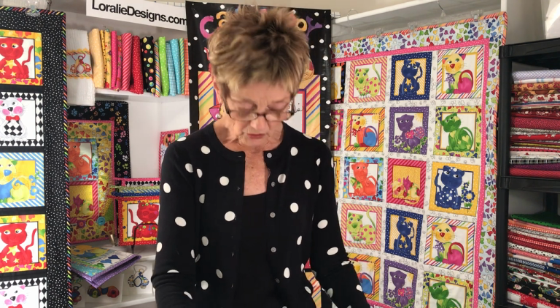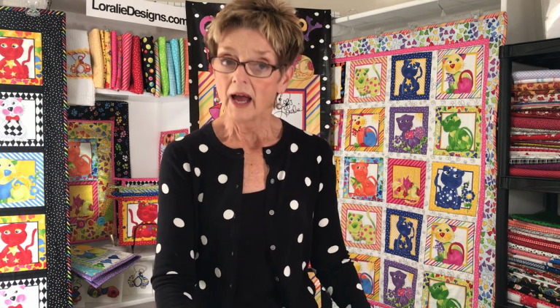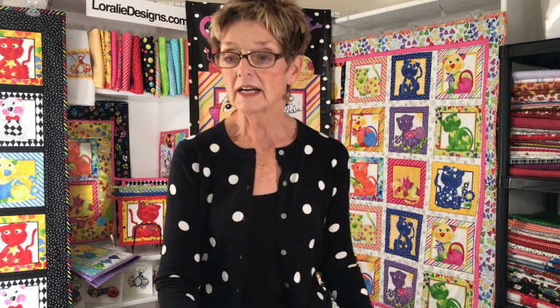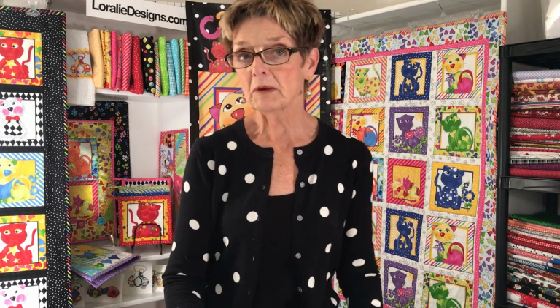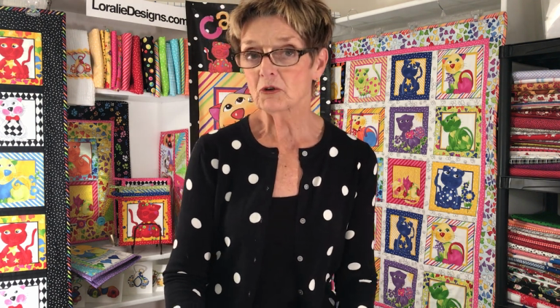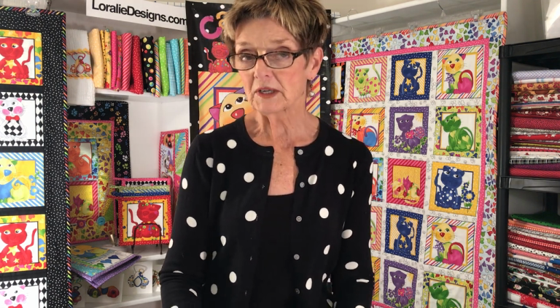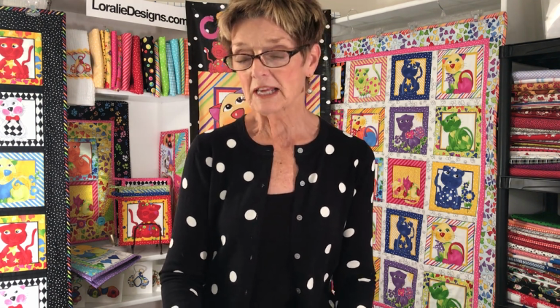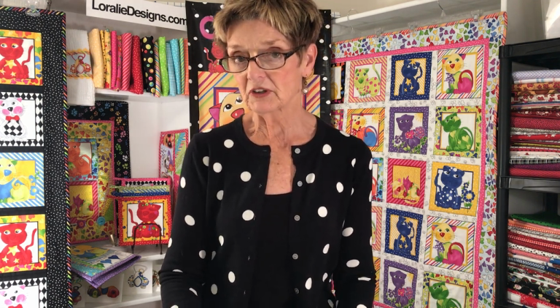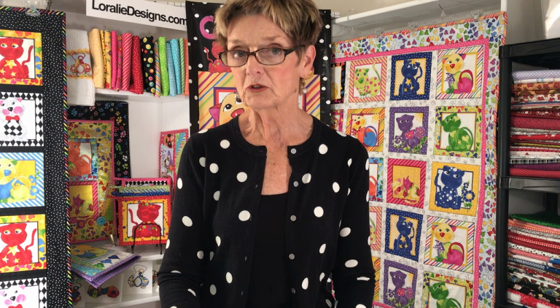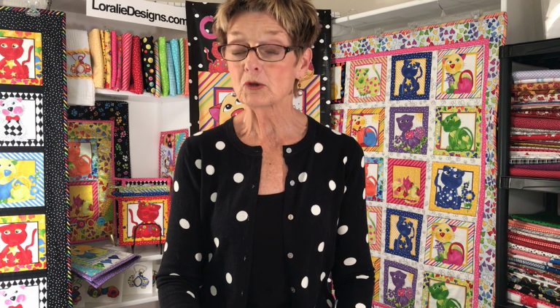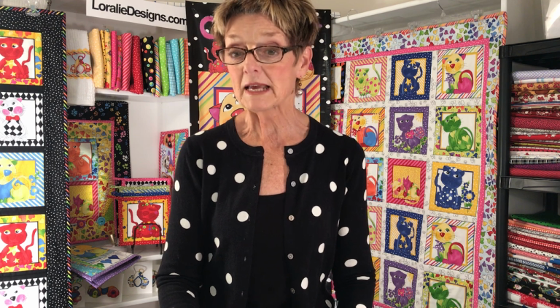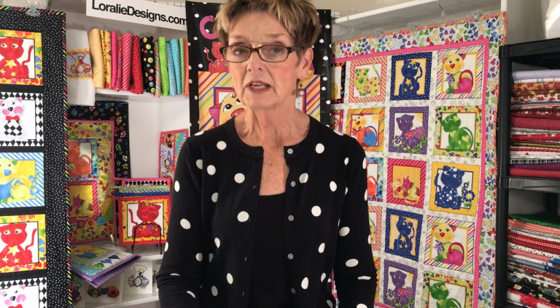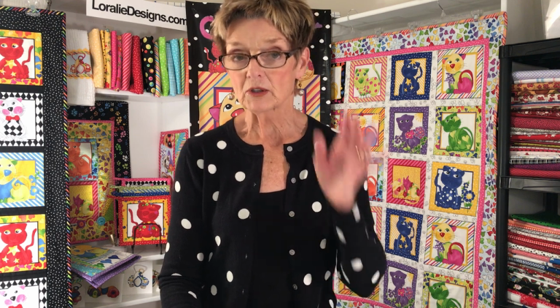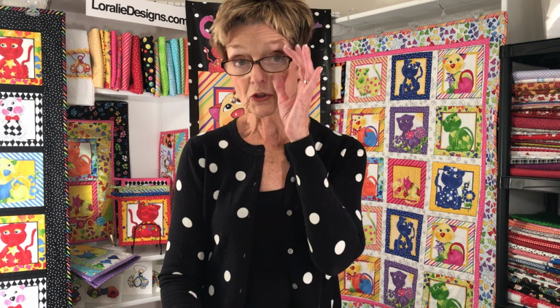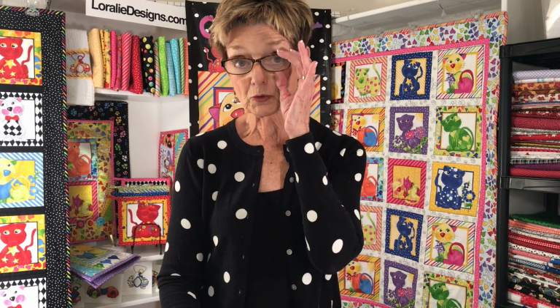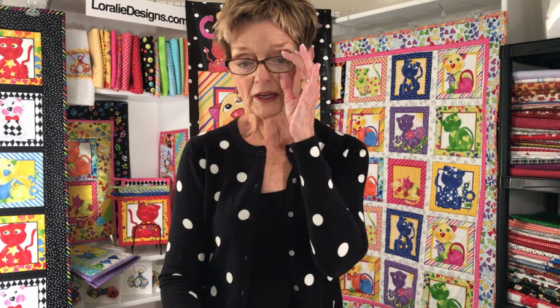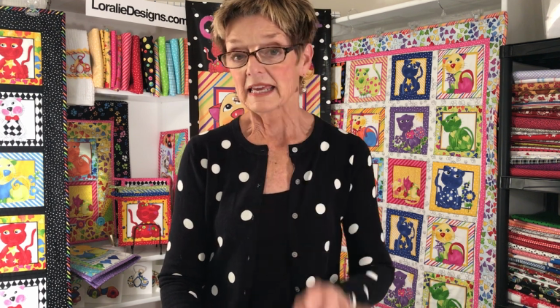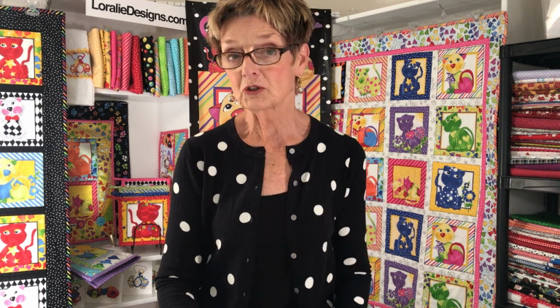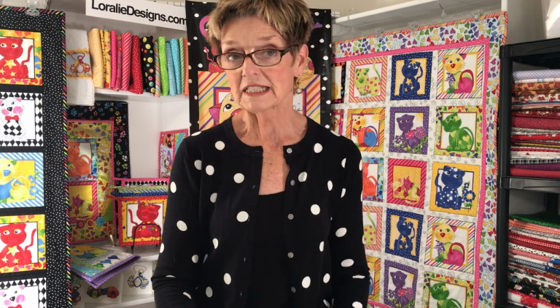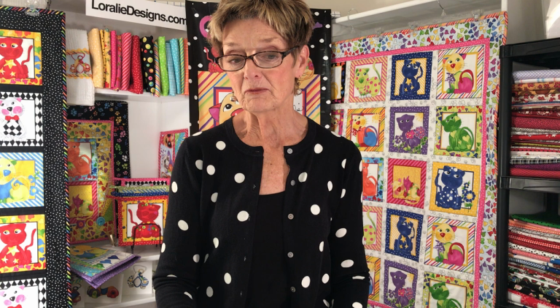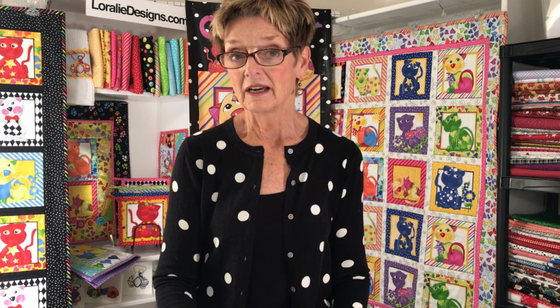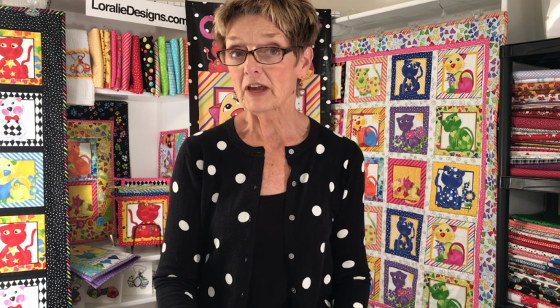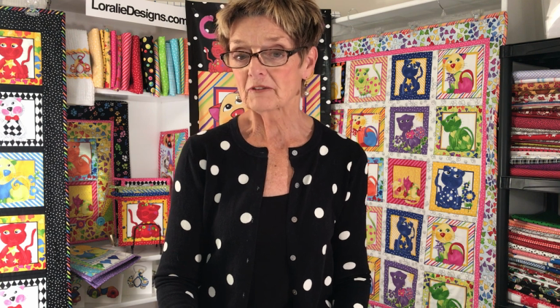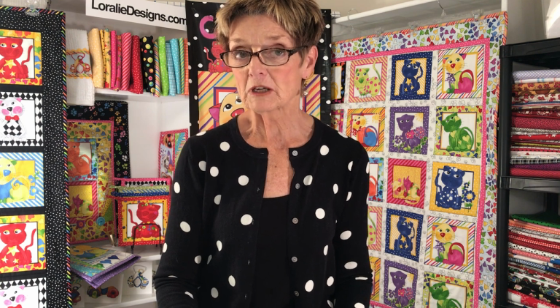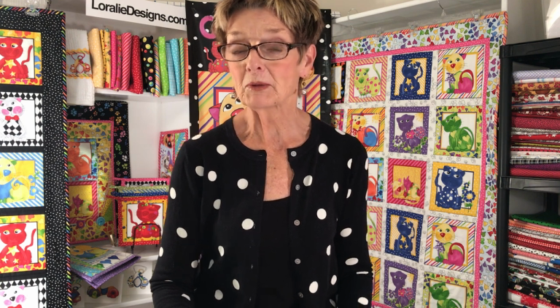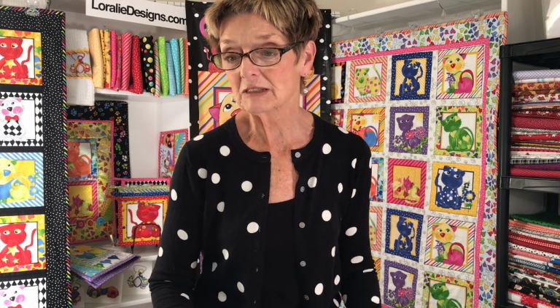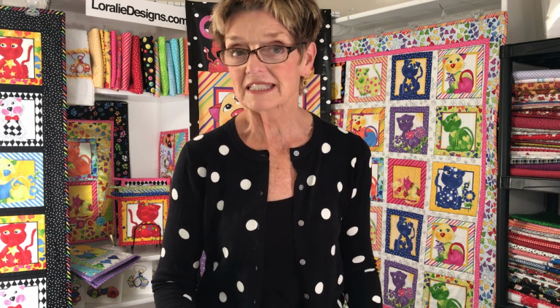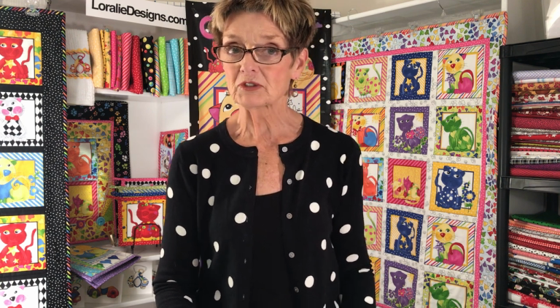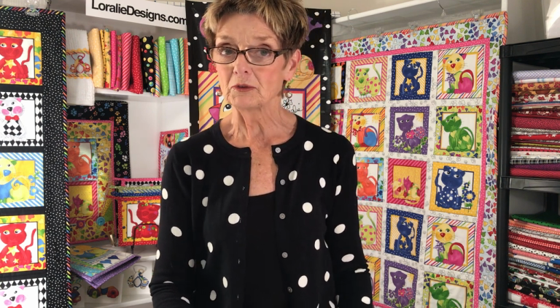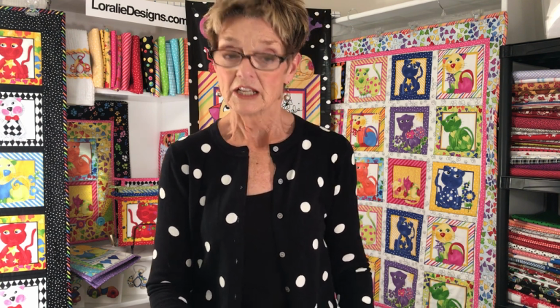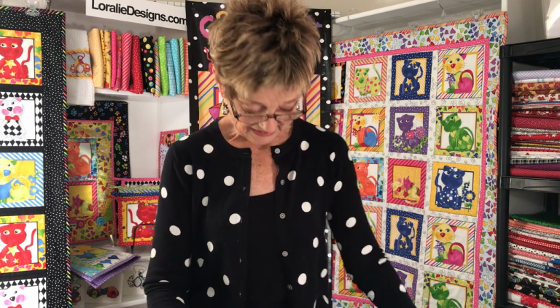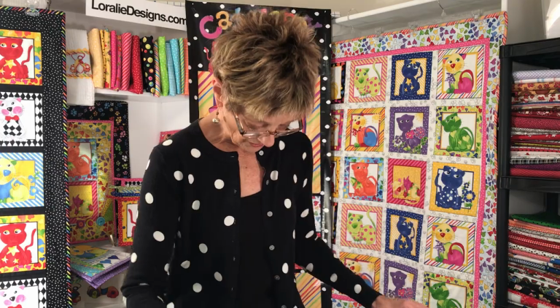I goofed up — I didn't order quite enough sample yardage so I don't have too many samples. I'll show you through those real quick and I'll show you what's left of my fabrics after I've chopped them up pretty good to make these samples for you. So I'll get started.